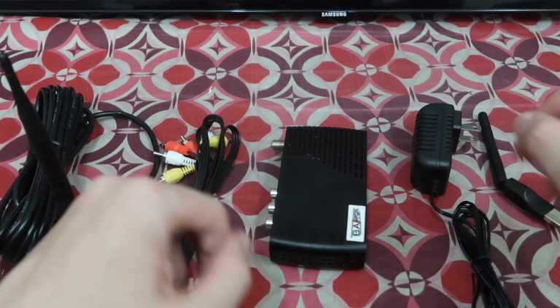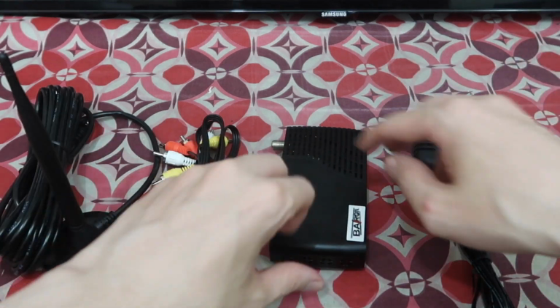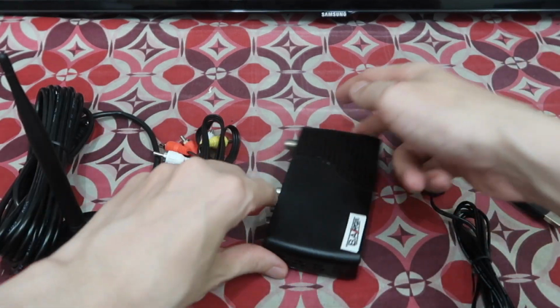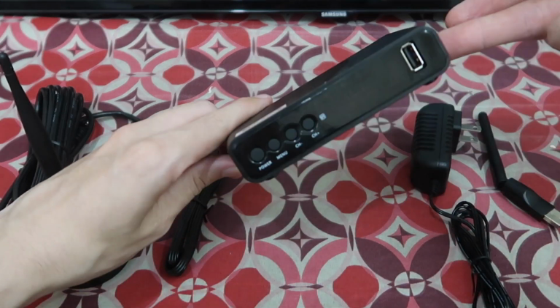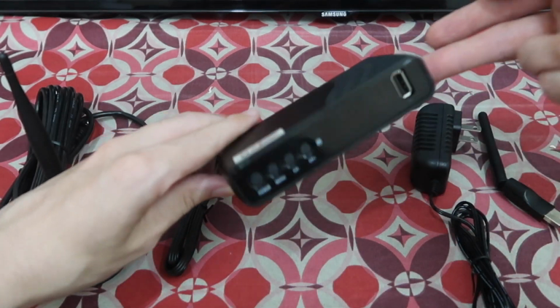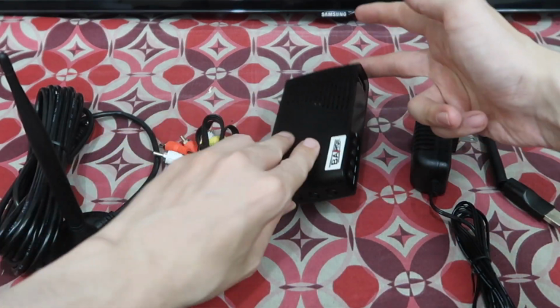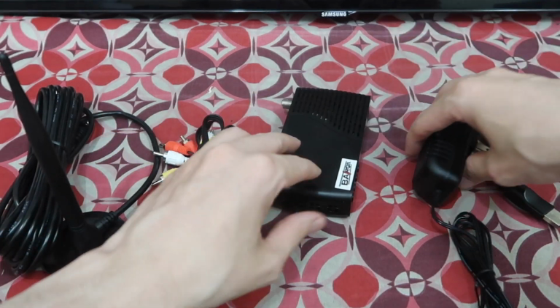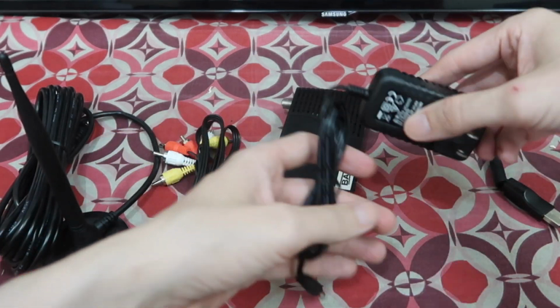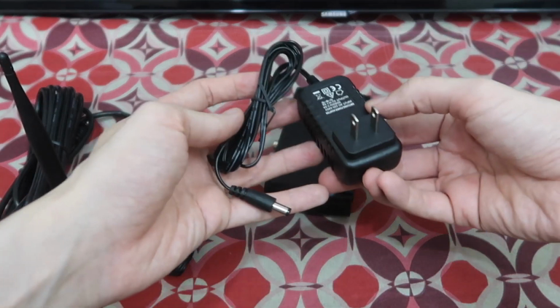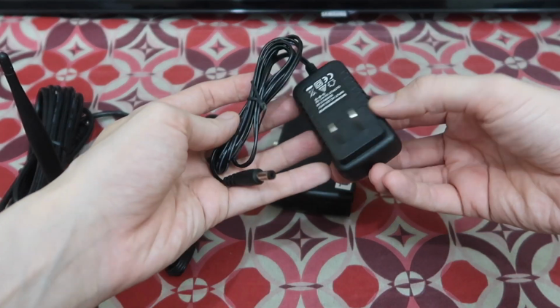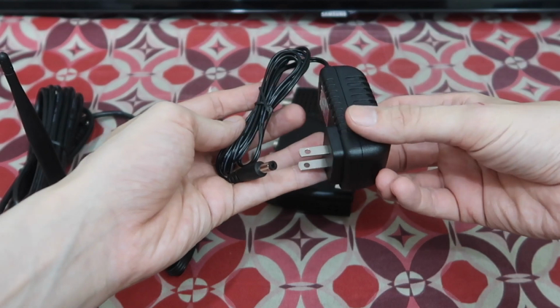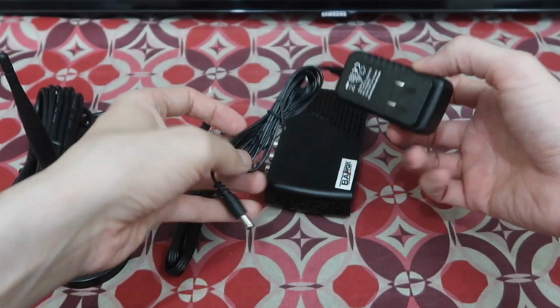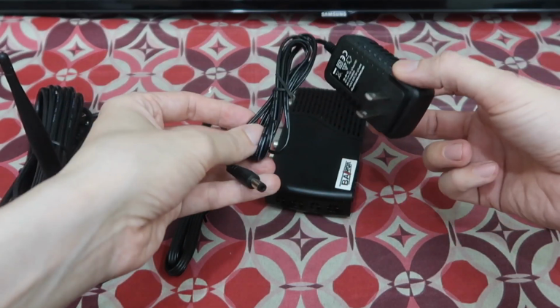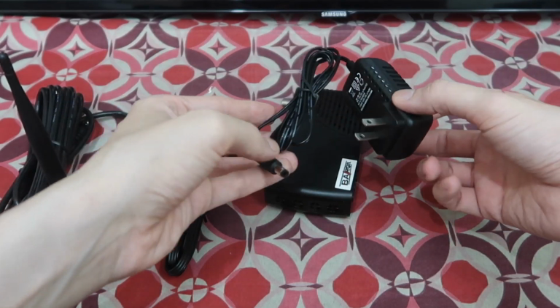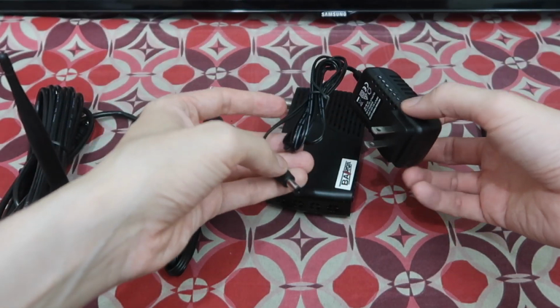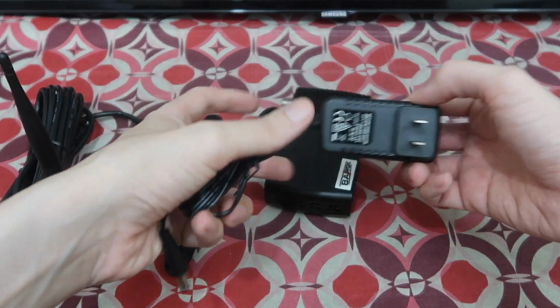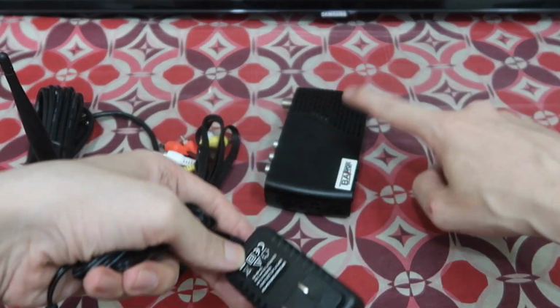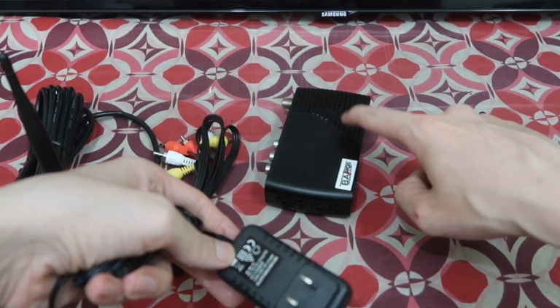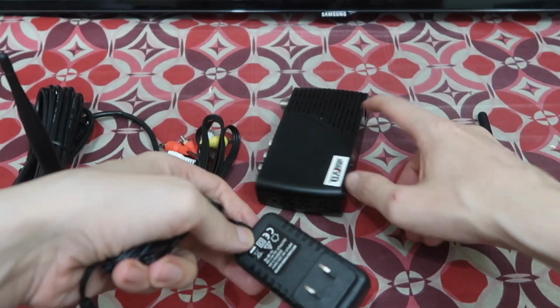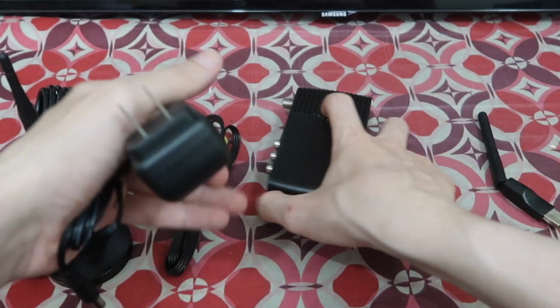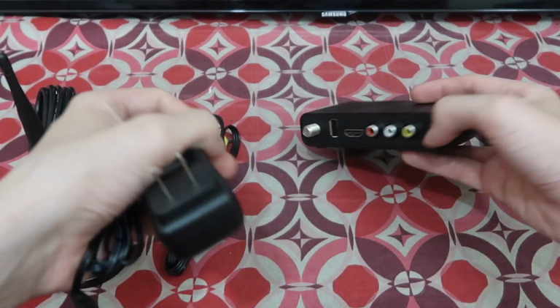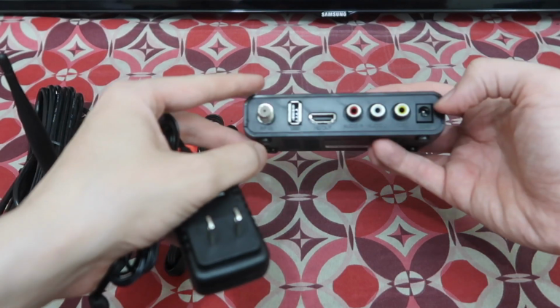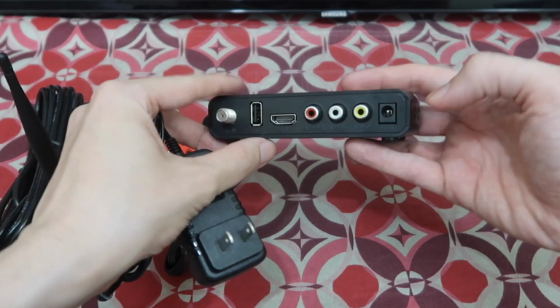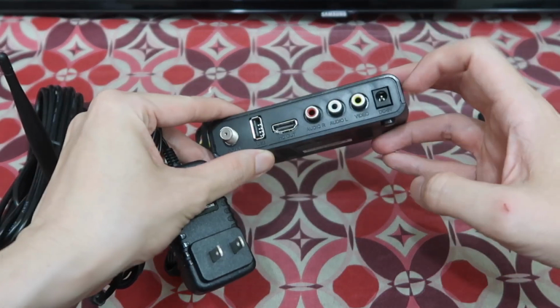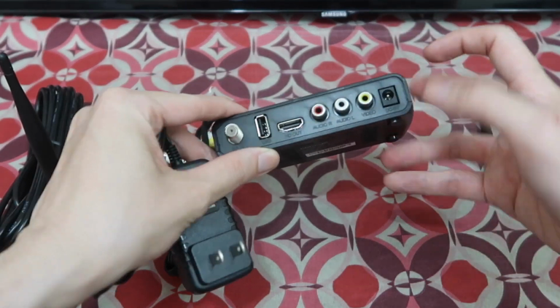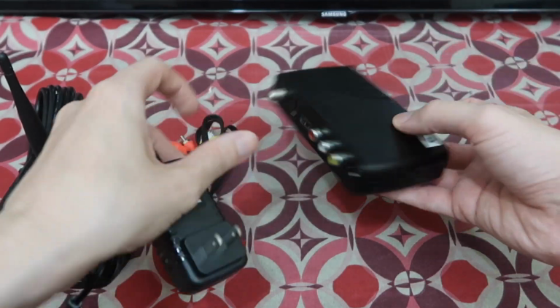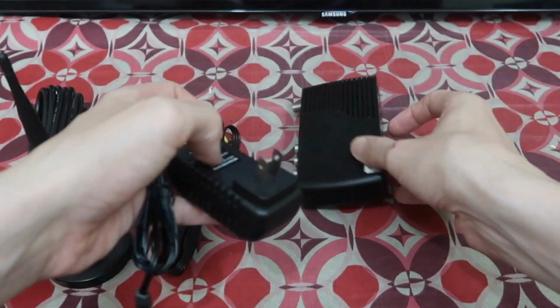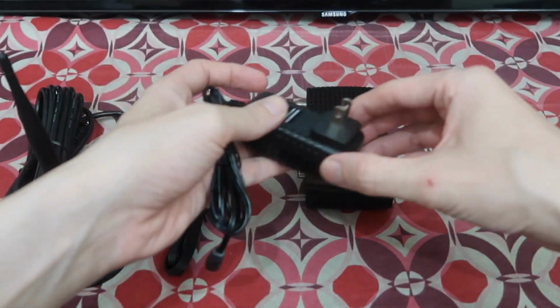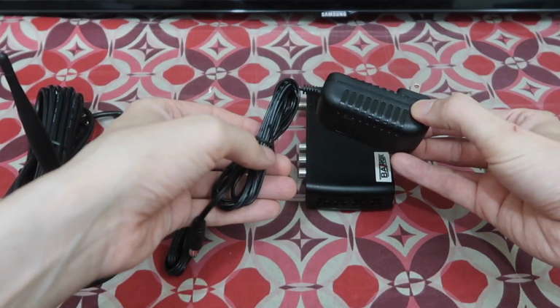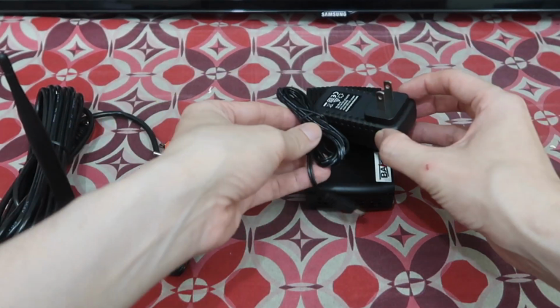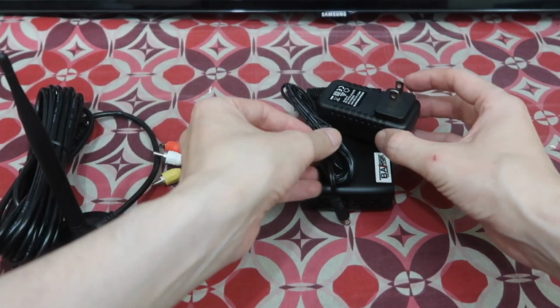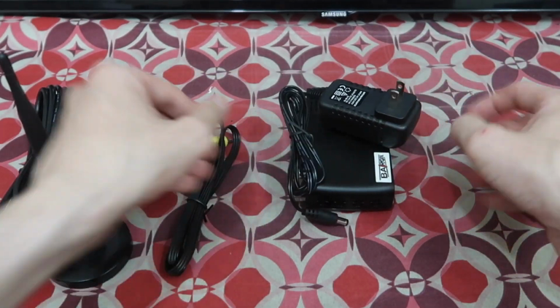So what do you get? Obviously you get the receiver itself, and you get a 5-volt power adapter. That's important to know because most other boxes are using 12 volts, and if you plug 12 volts into this it will break. So make sure you use the included power supply.